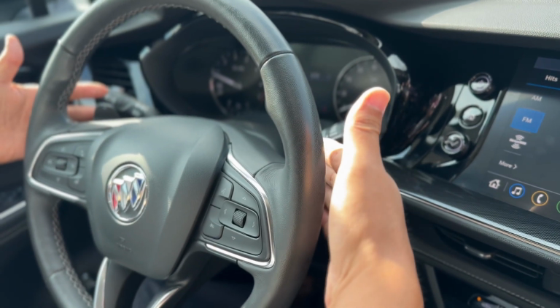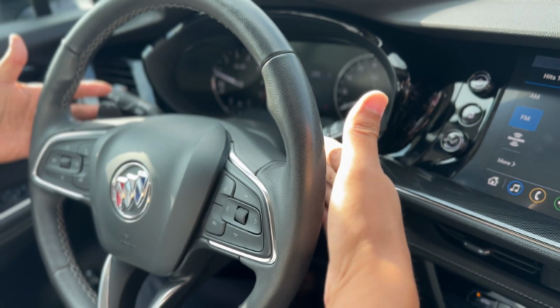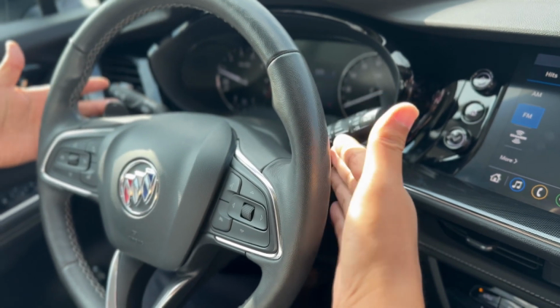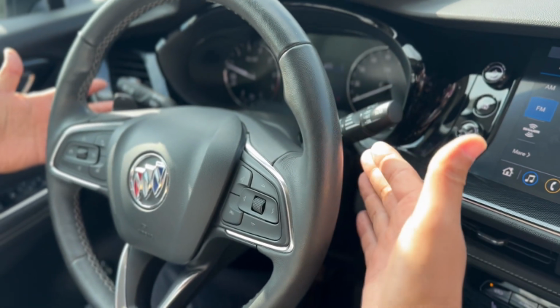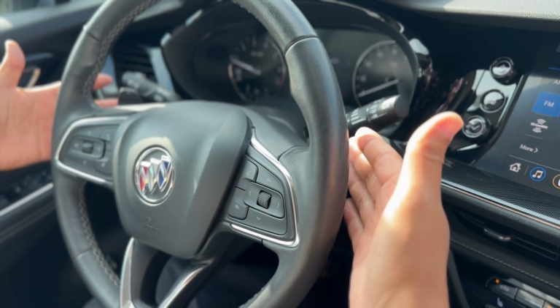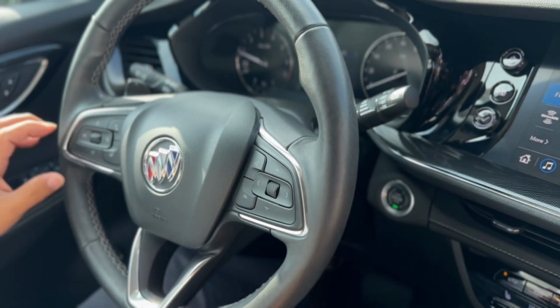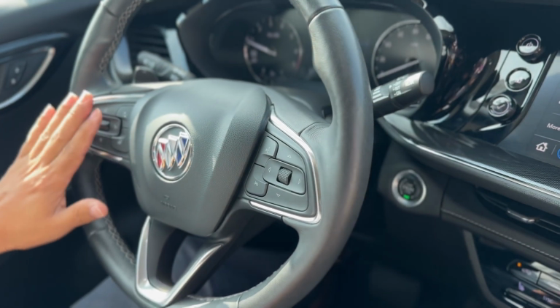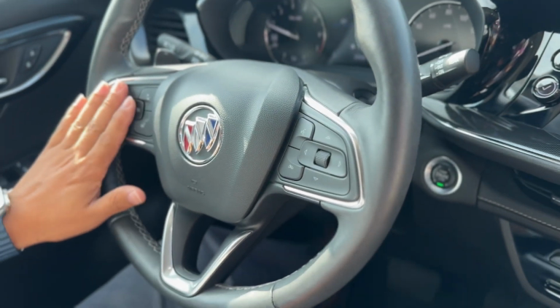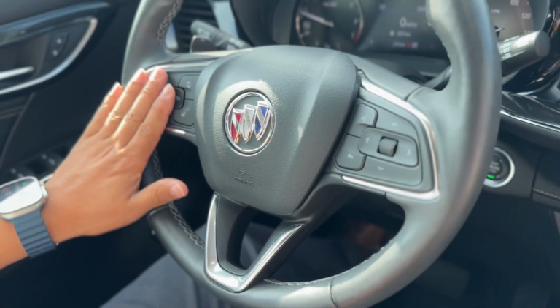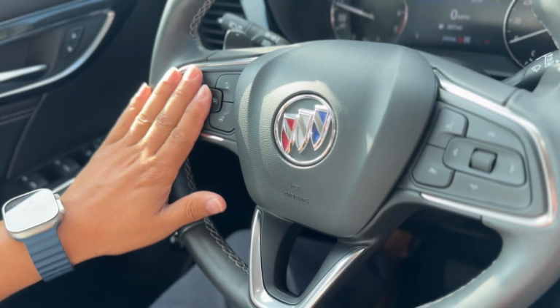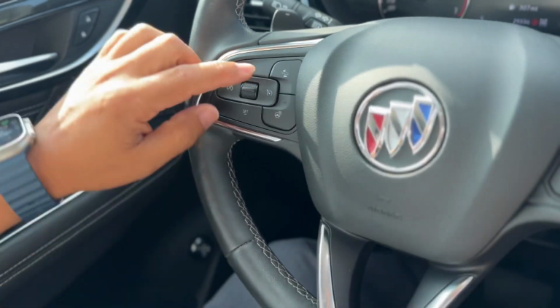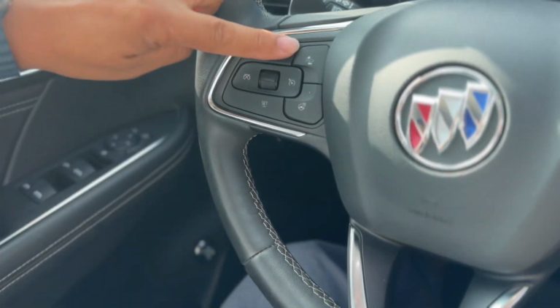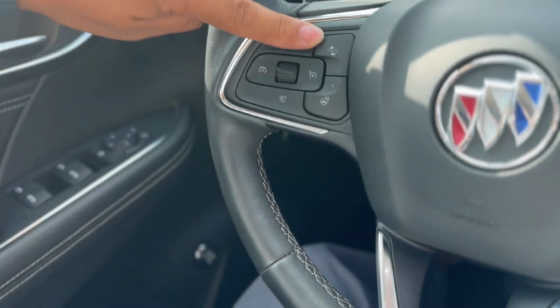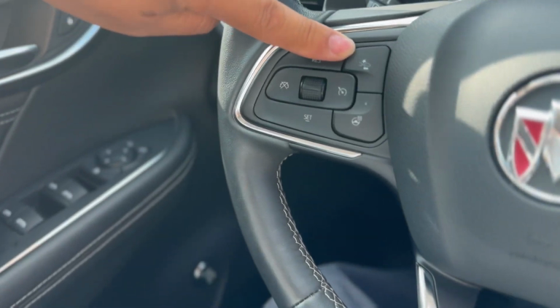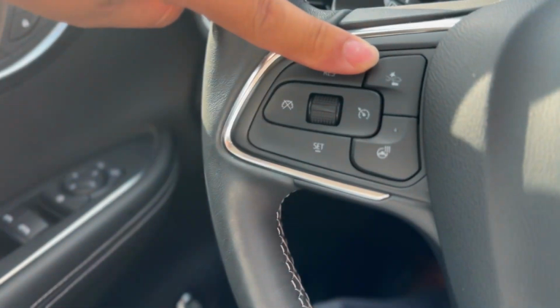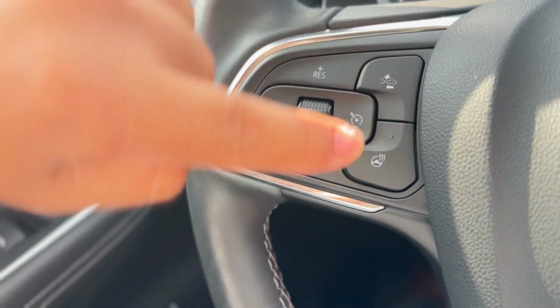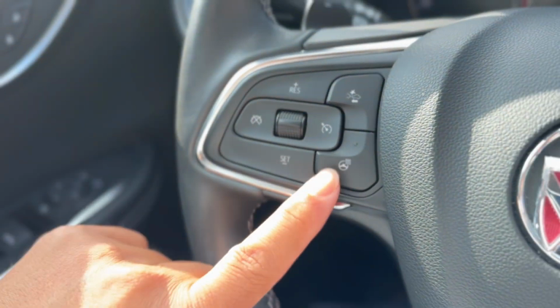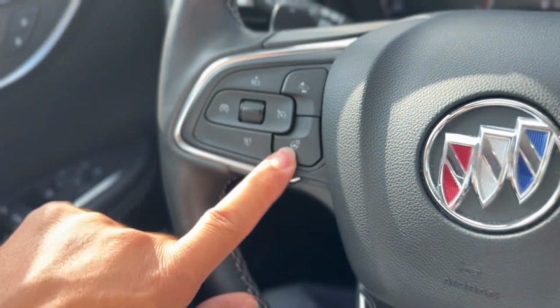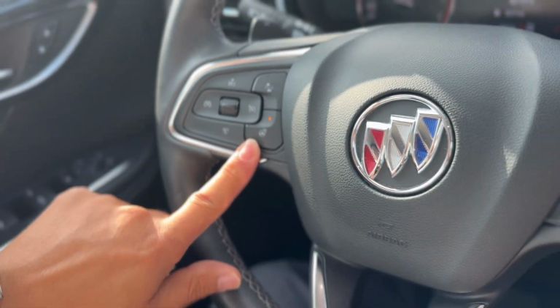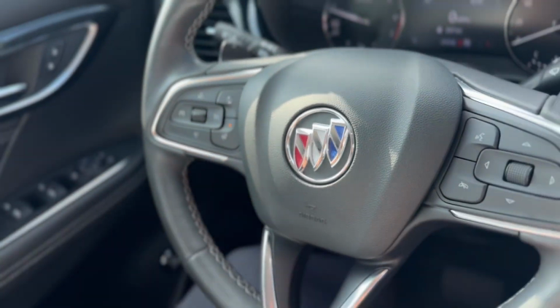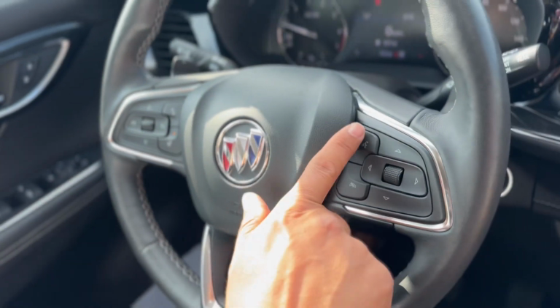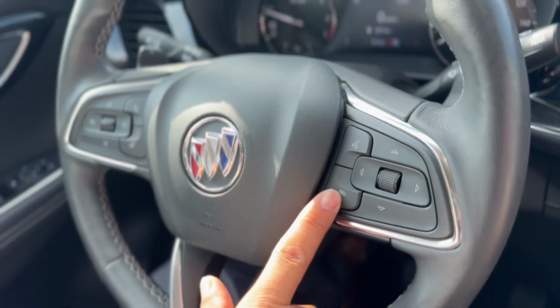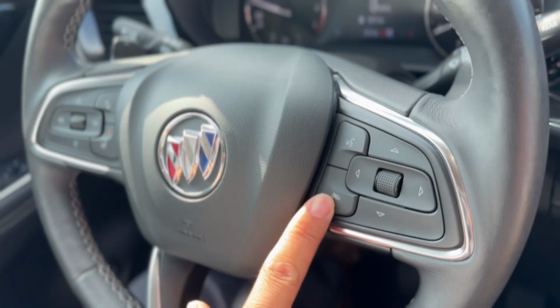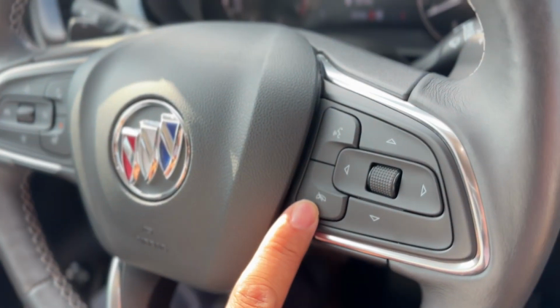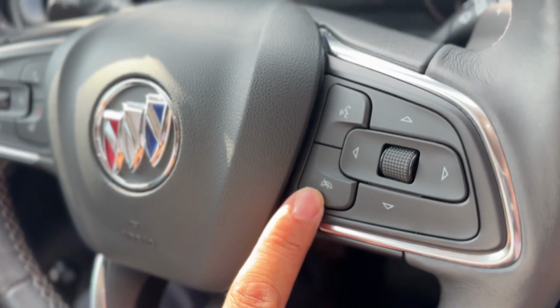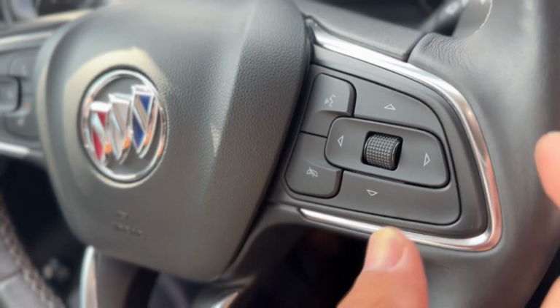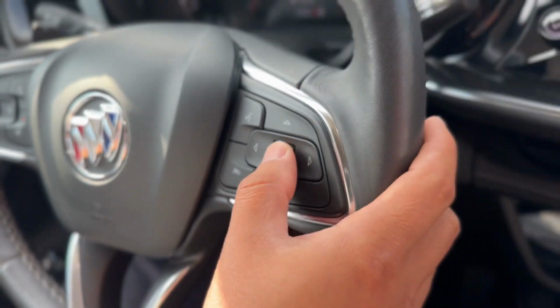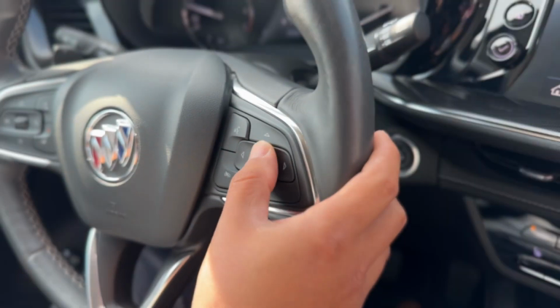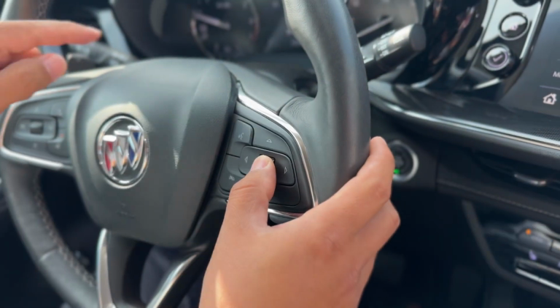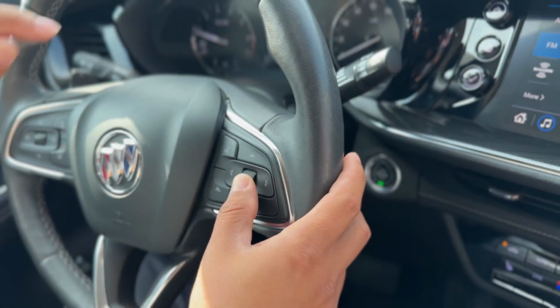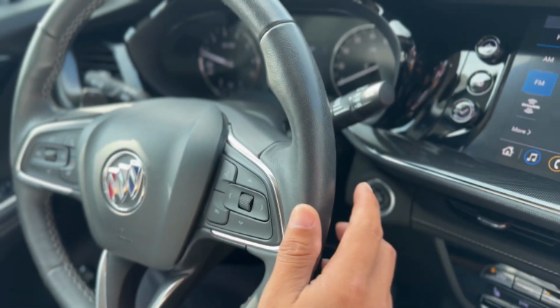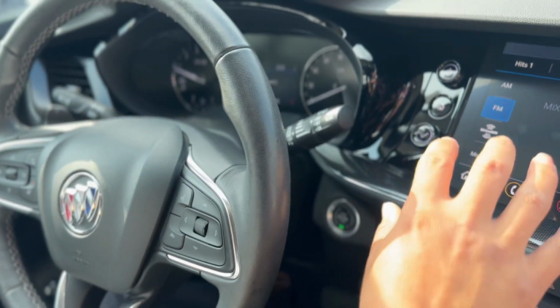The windshield wiper stock is here on the left, along with paddle shifters for transmission control if you choose to use them. Cruise controls are here on the left as well, with forward collision warning and gap adjust. You've also got a heated steering wheel, hands-free Bluetooth phone system, and menu controls for the driver information center.